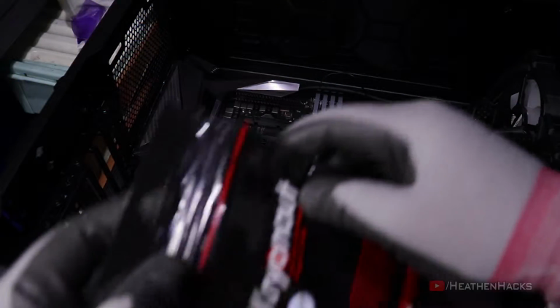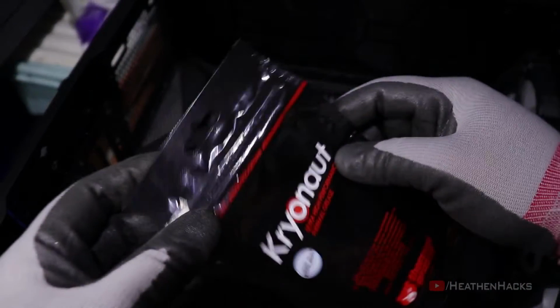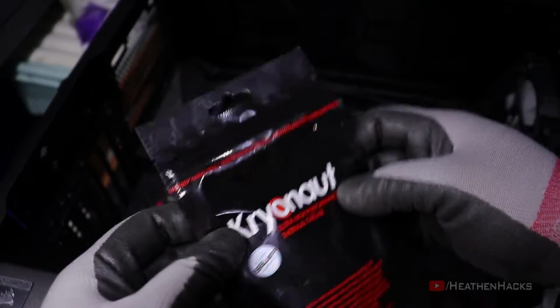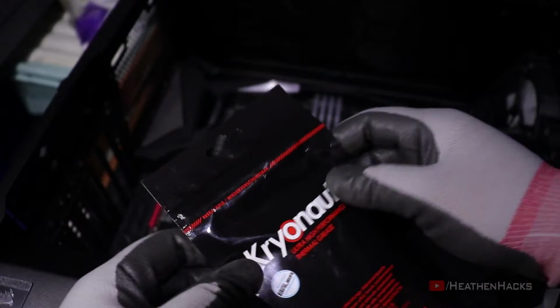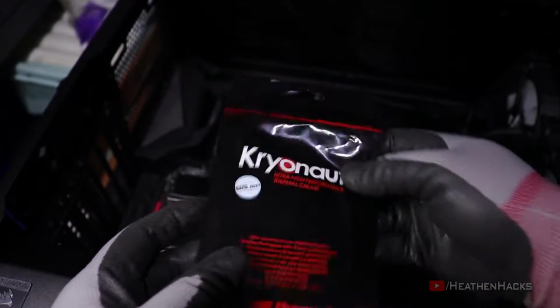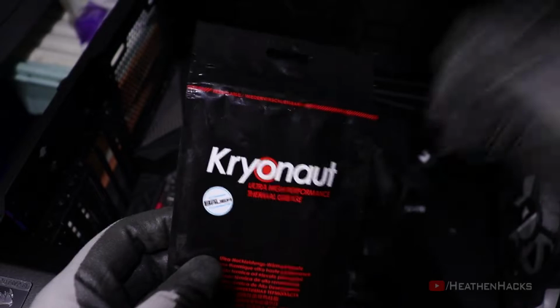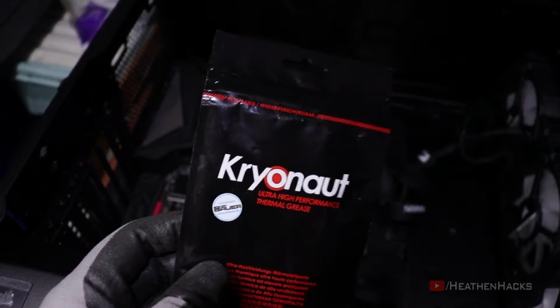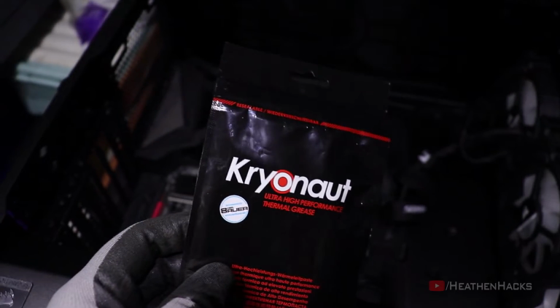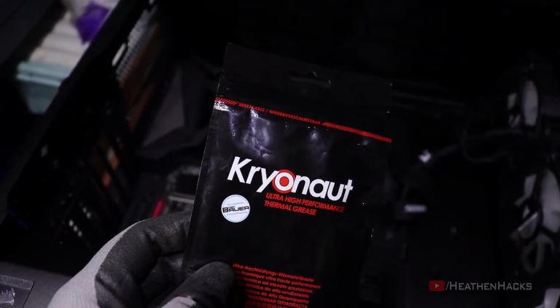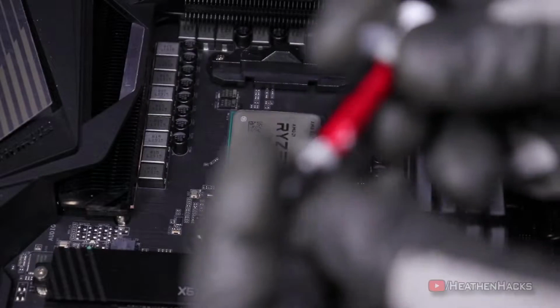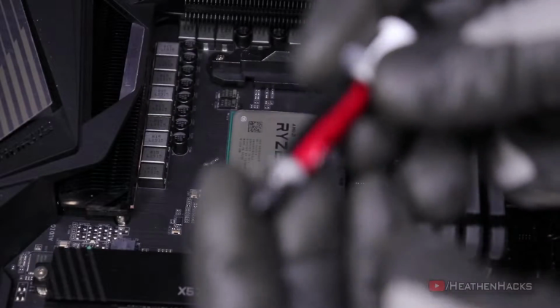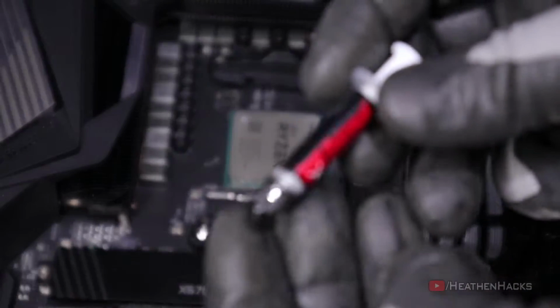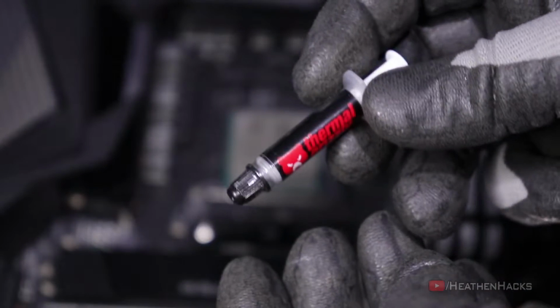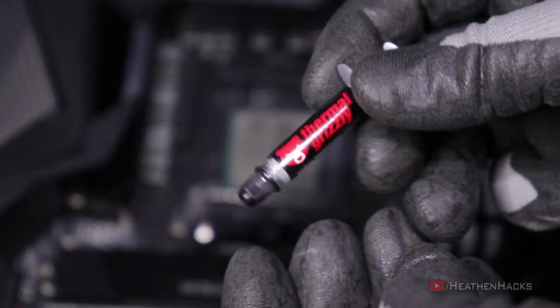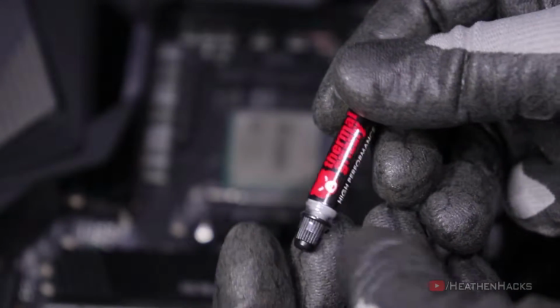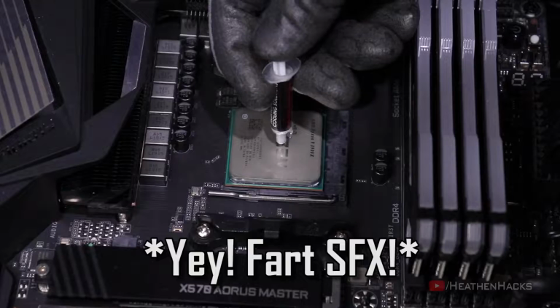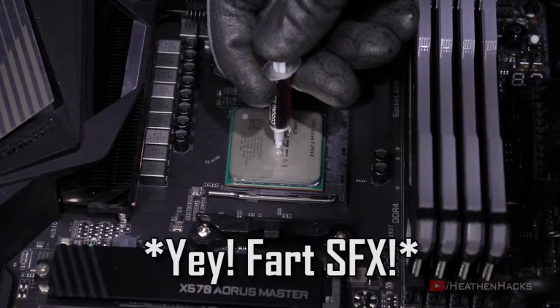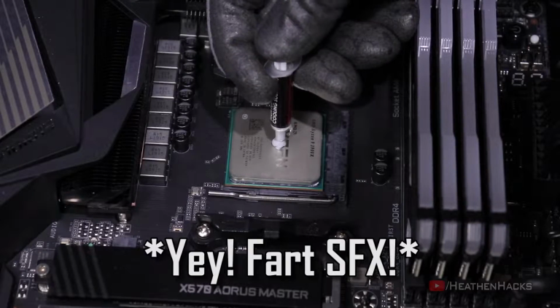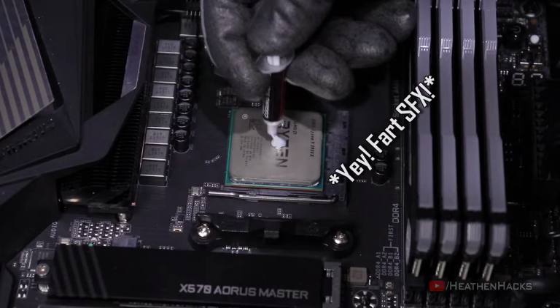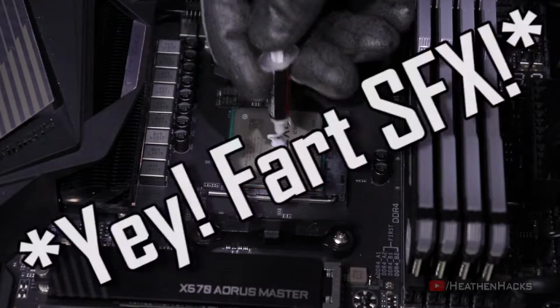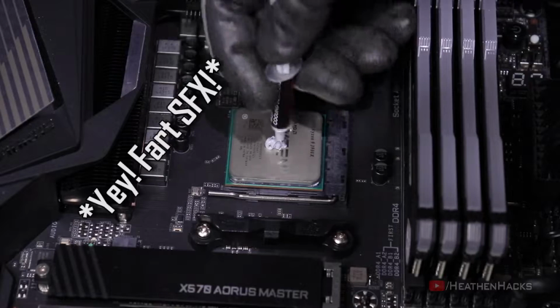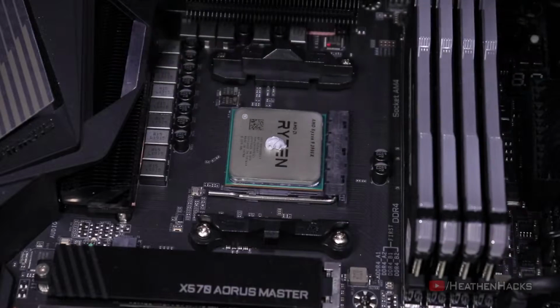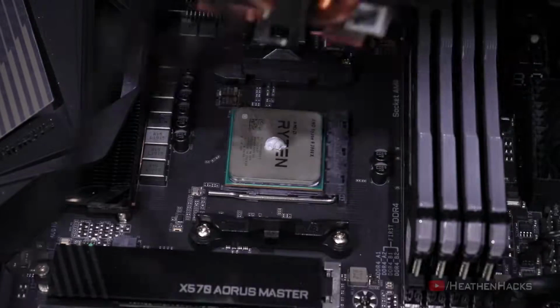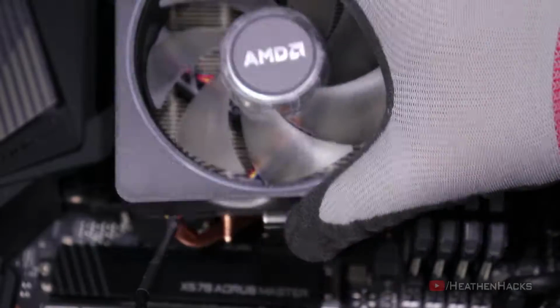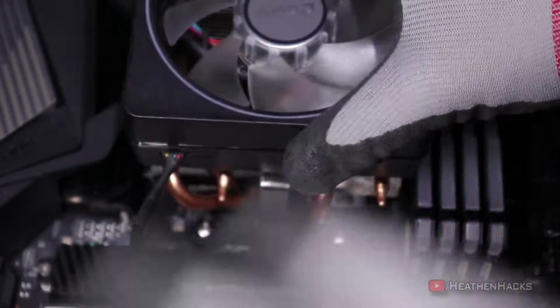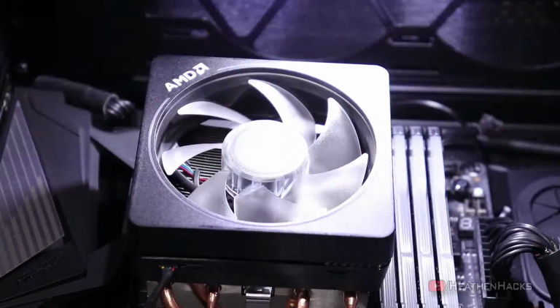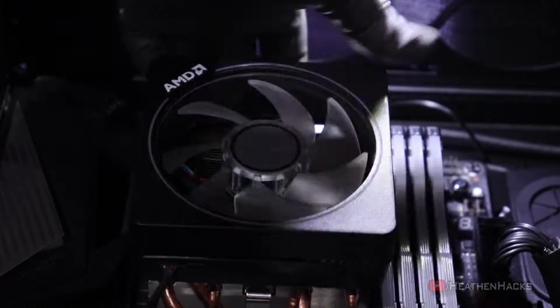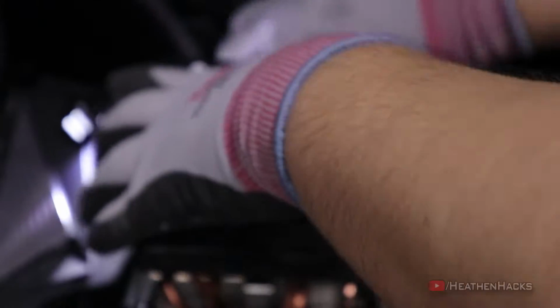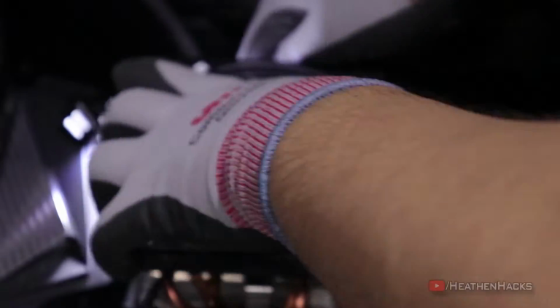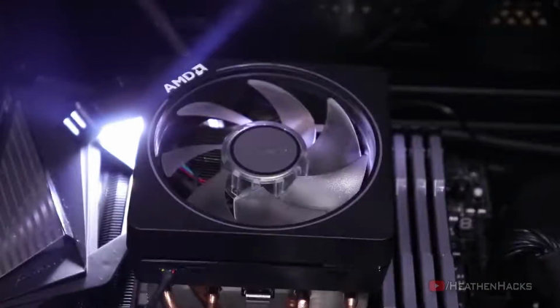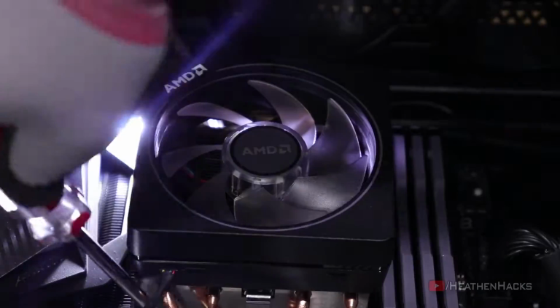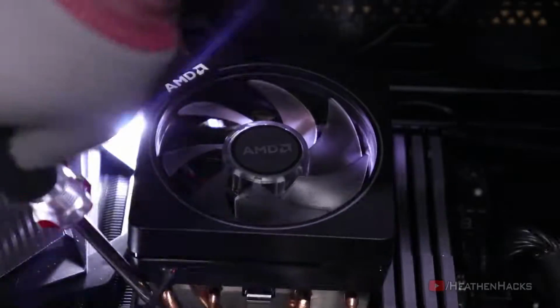This is the part where I used Cryonaut as my aftermarket thermal paste if everything went as planned. But just like most of my projects, everything went south.